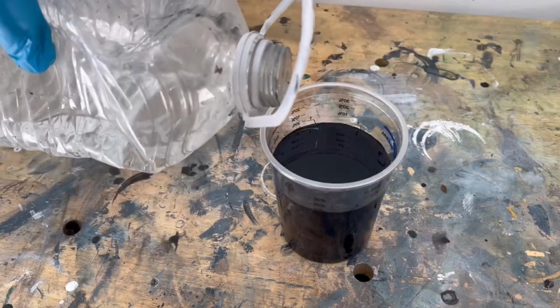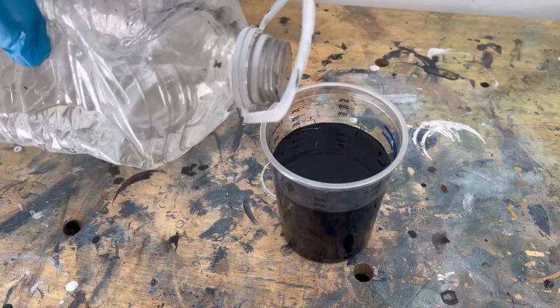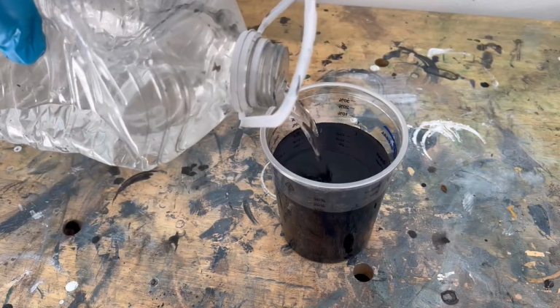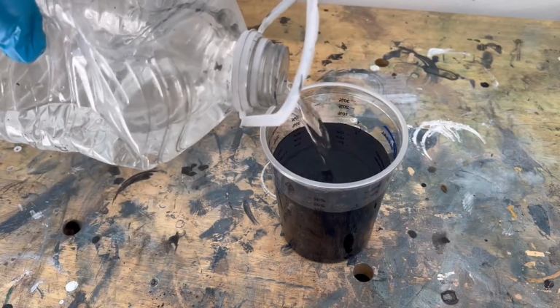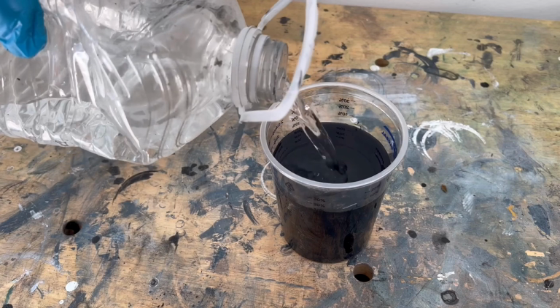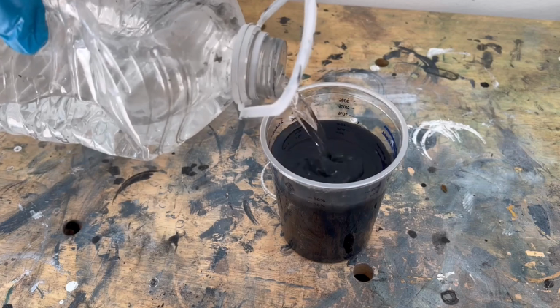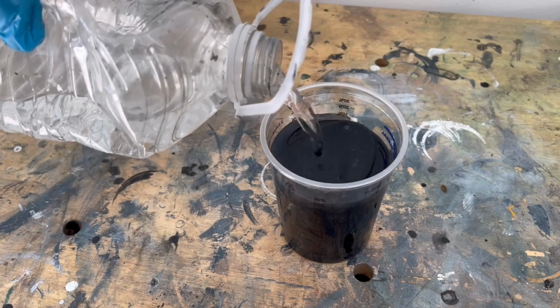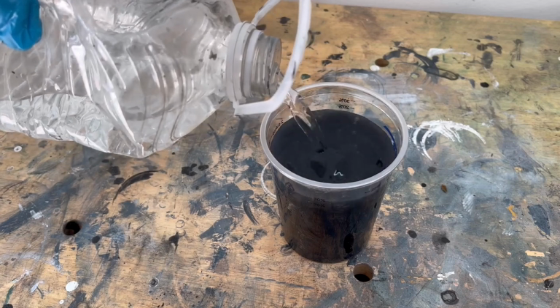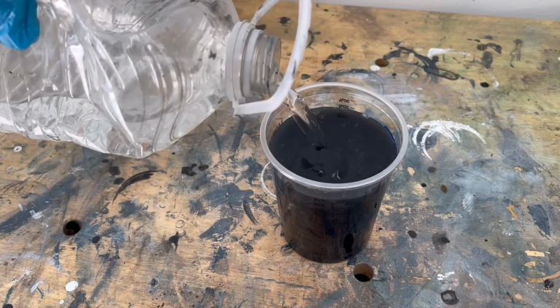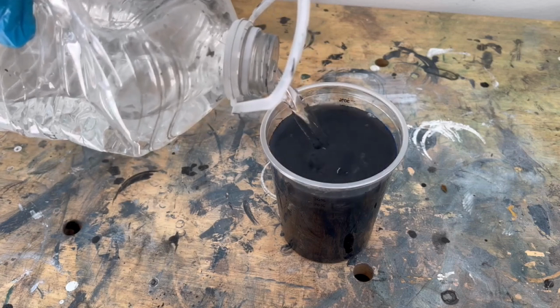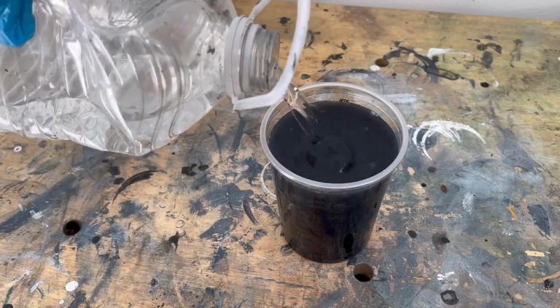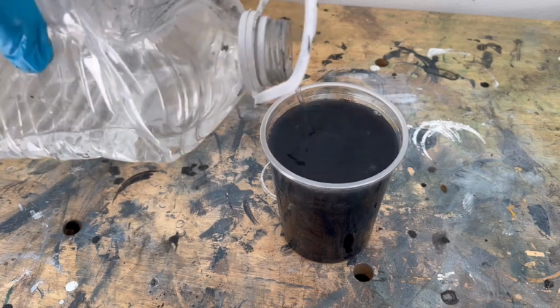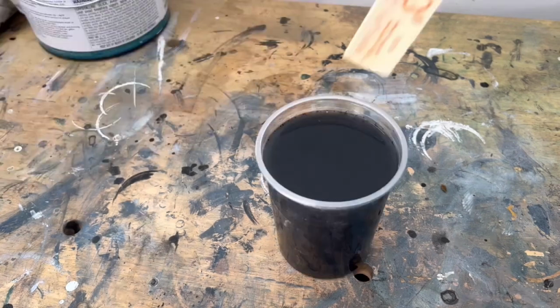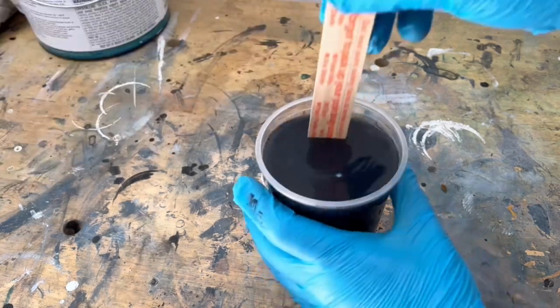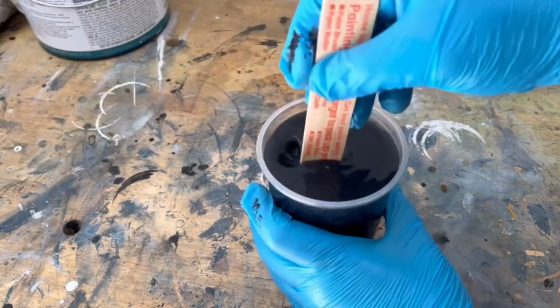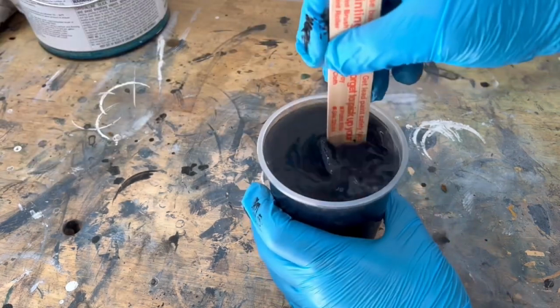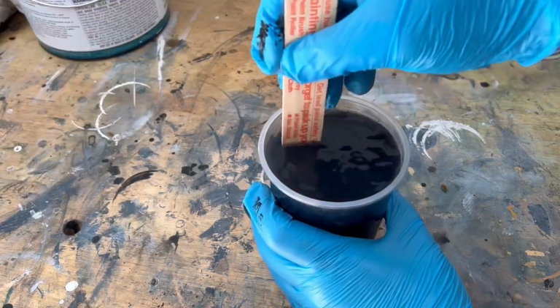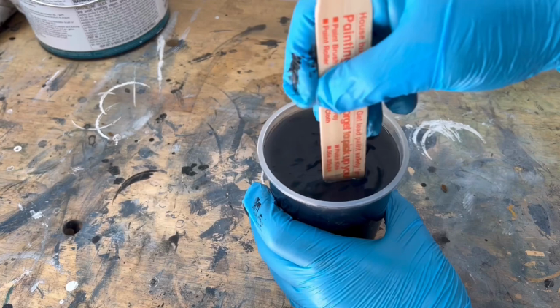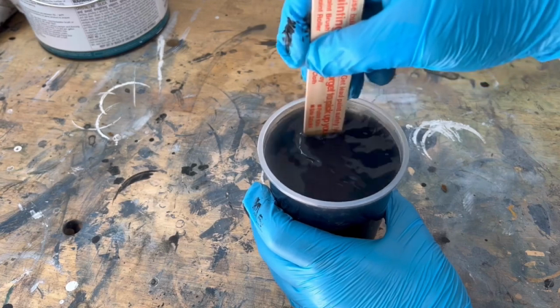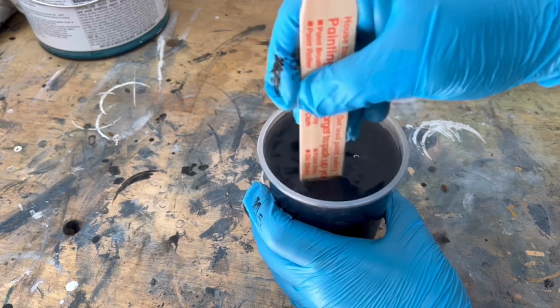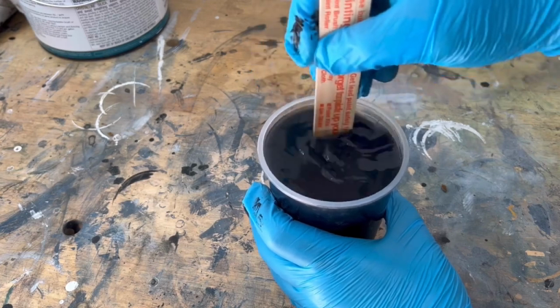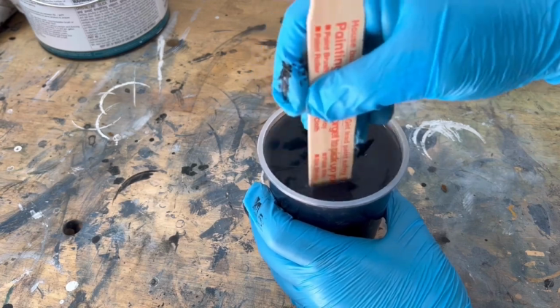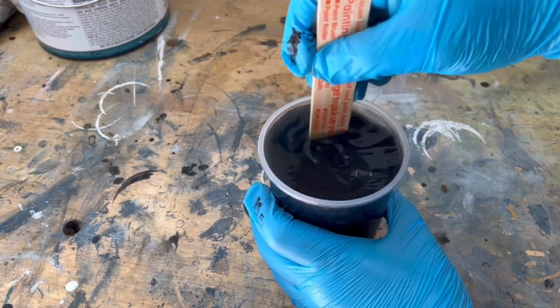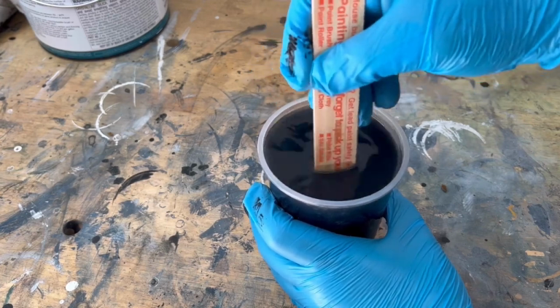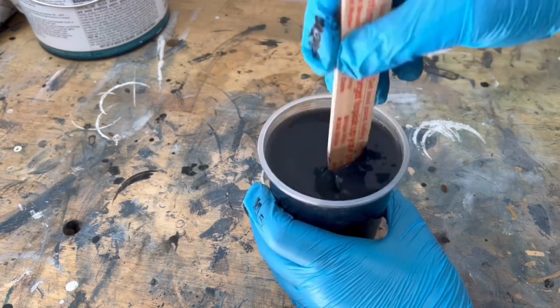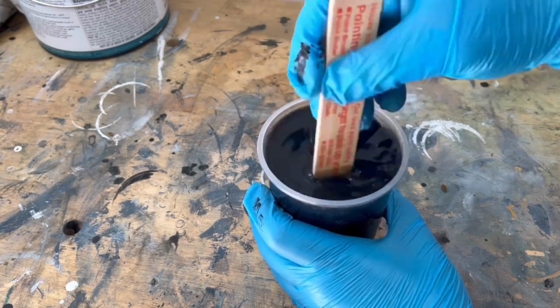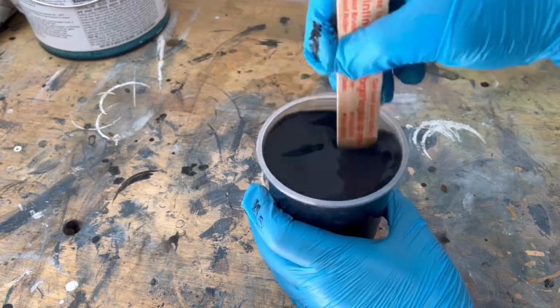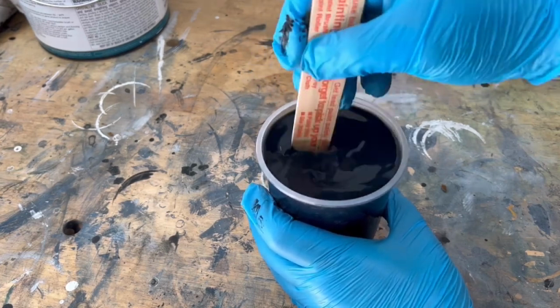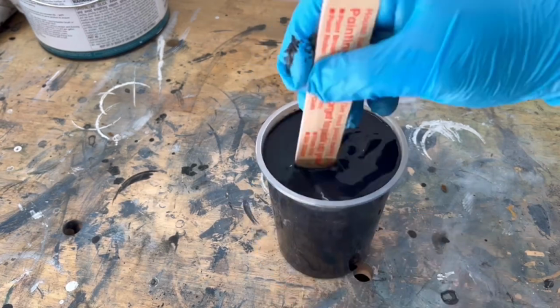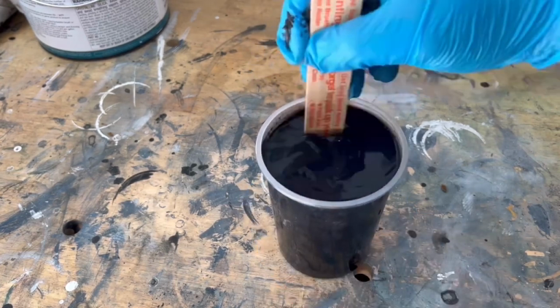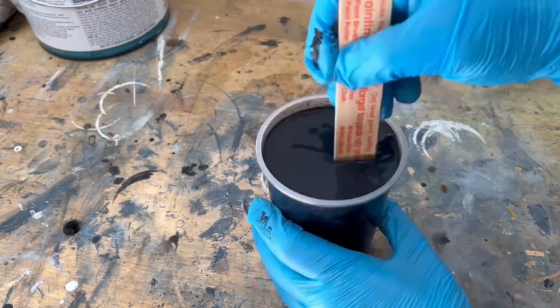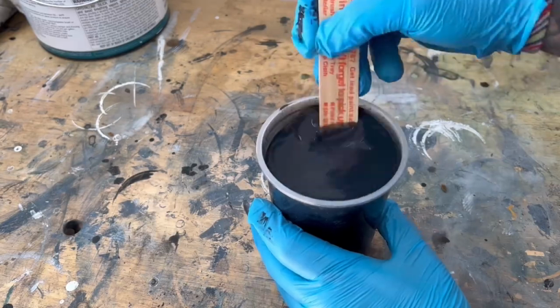I always dilute the paint with some water because I use an HVLP spray gun with an air compressor. If you leave the material as thick as it is it's going to come out like an airbrush and it'll take you forever to paint your piece.